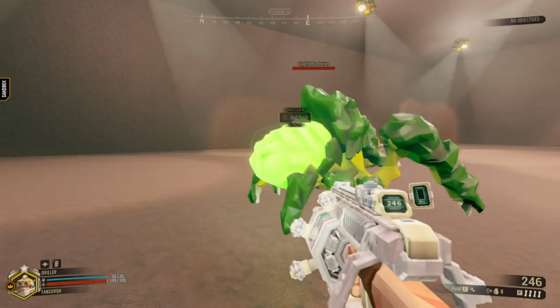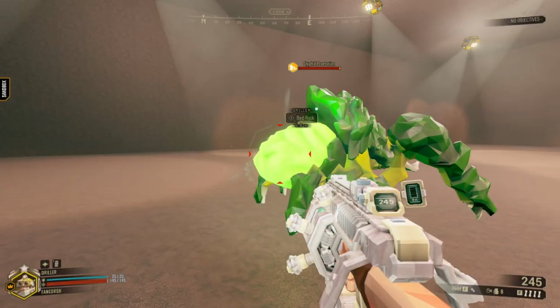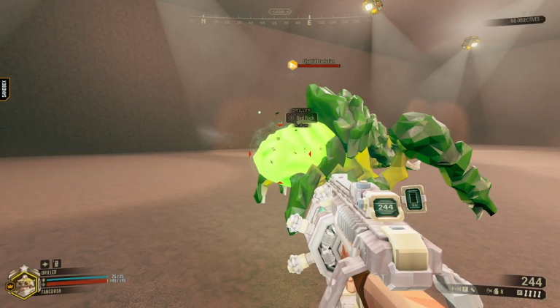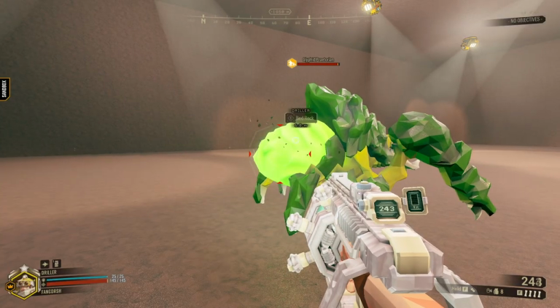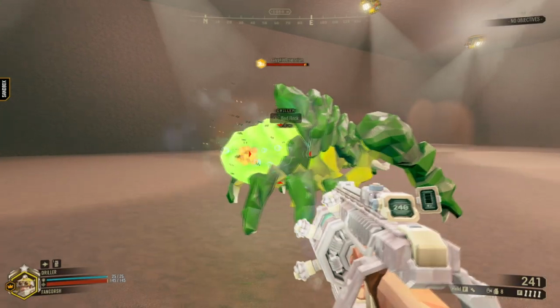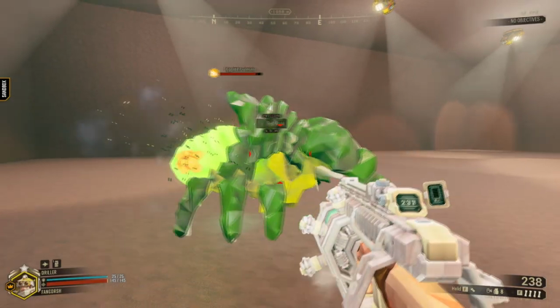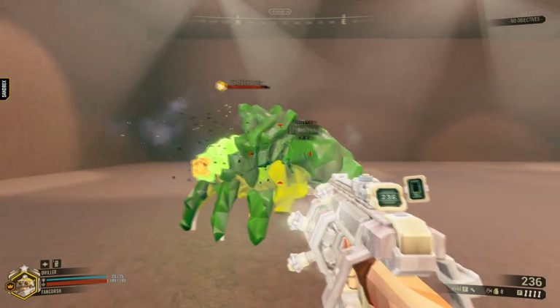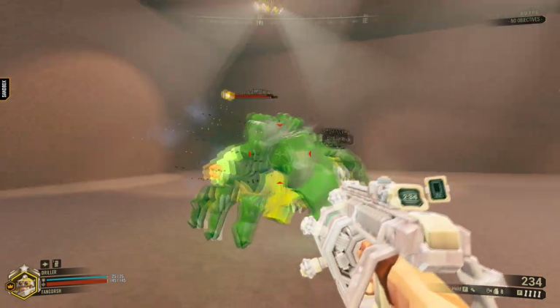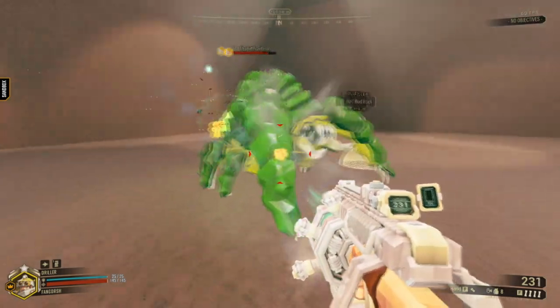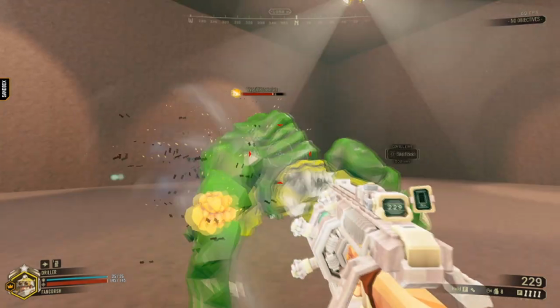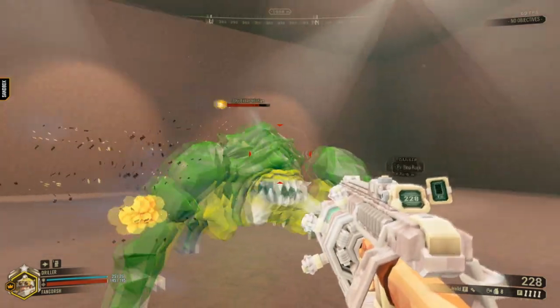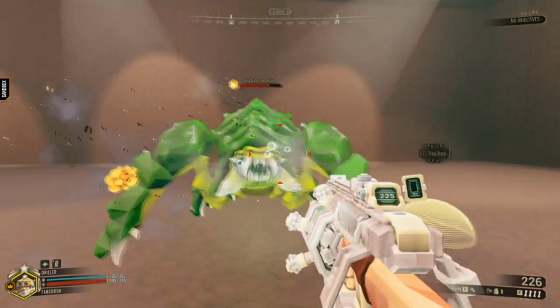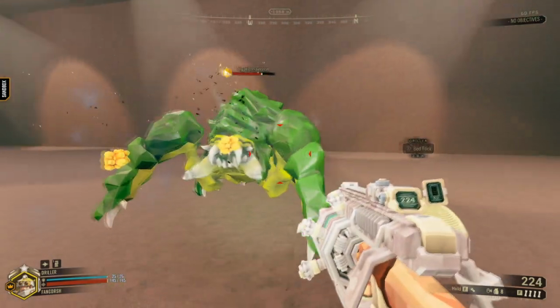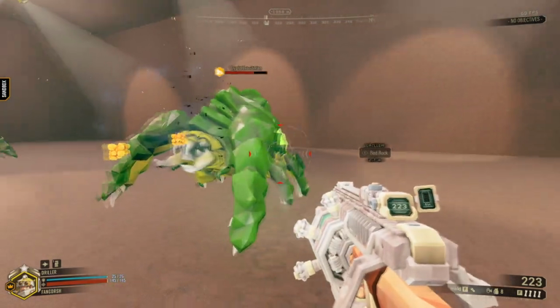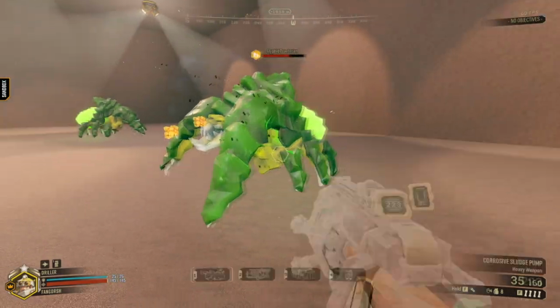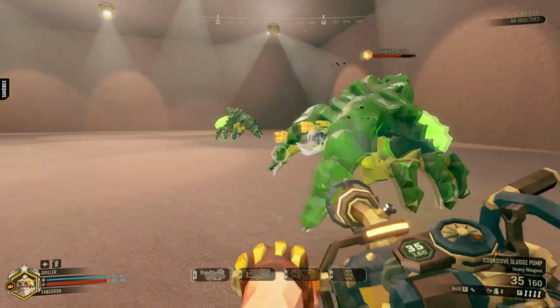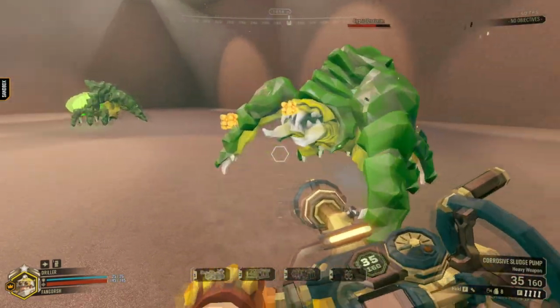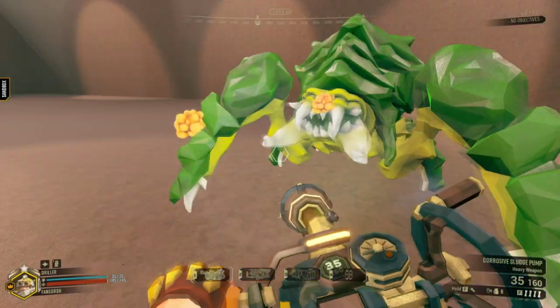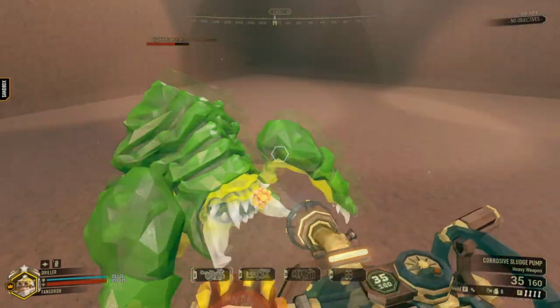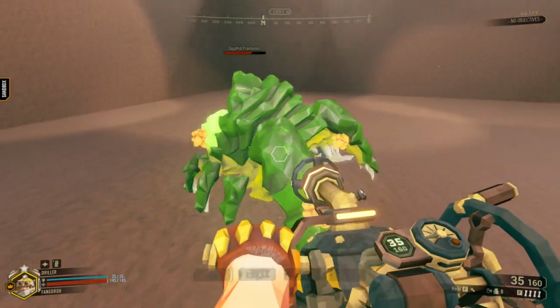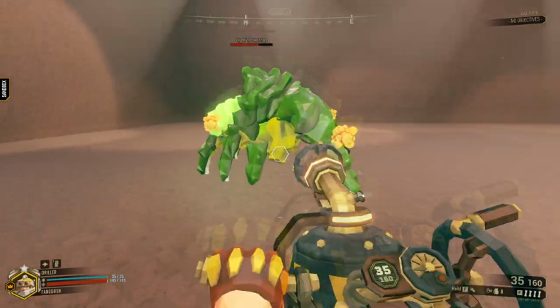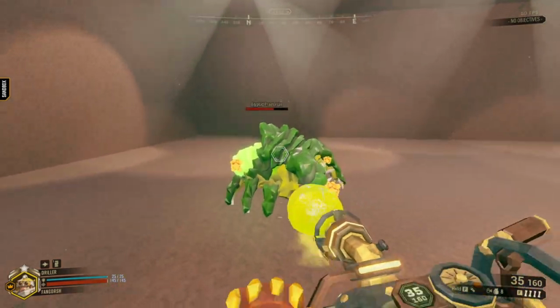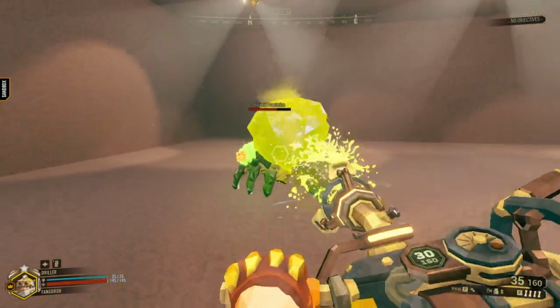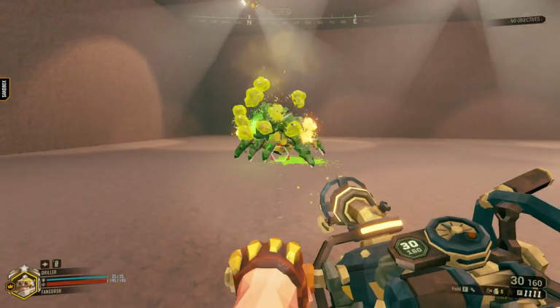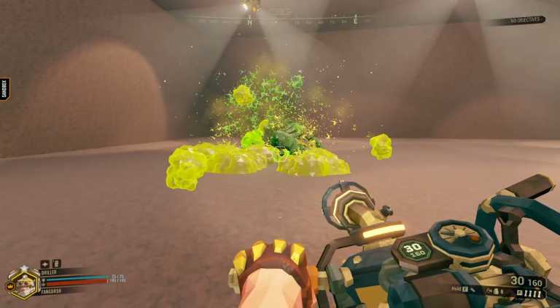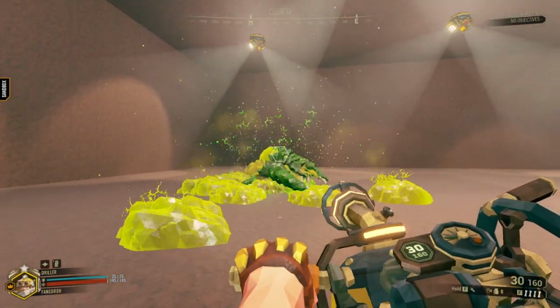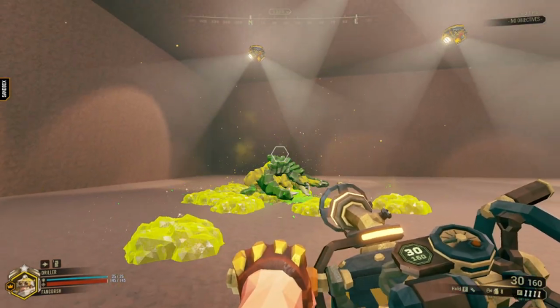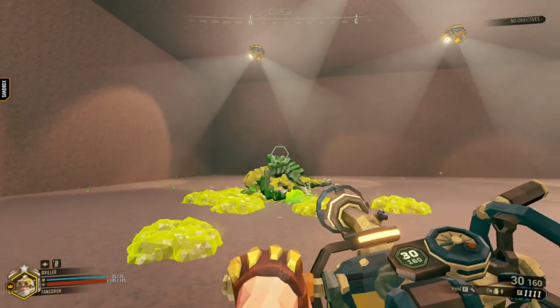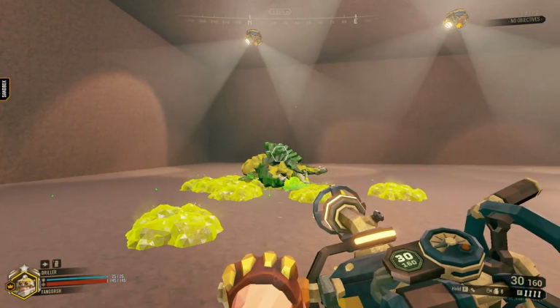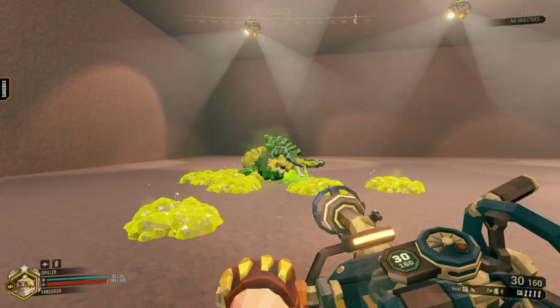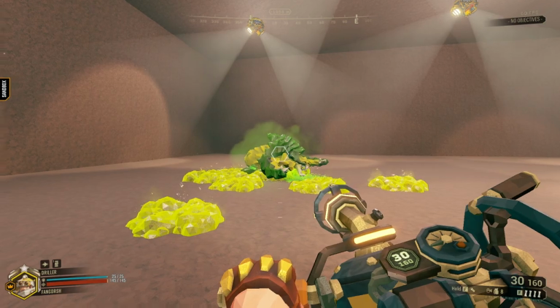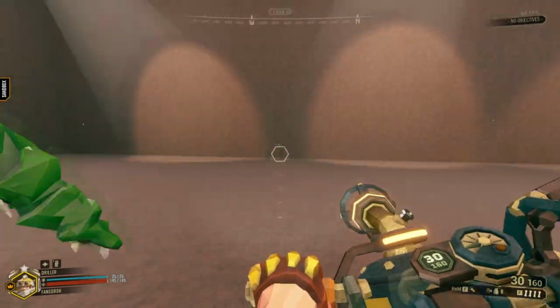If you apply multiple blisters onto a bug and shoot them with the Sludge Pump, the blisters will all explode and act like they got hit twice, basically killing the bug — or almost killing the bug — which is insane.